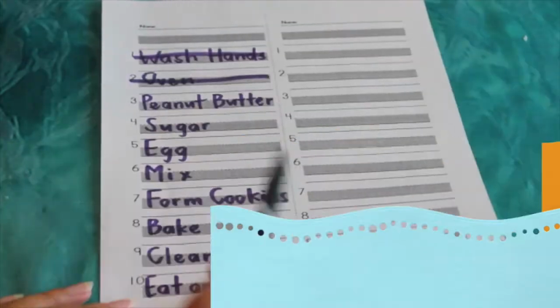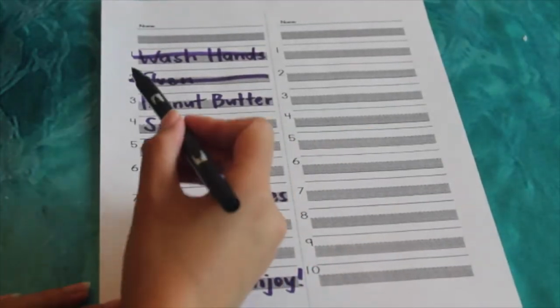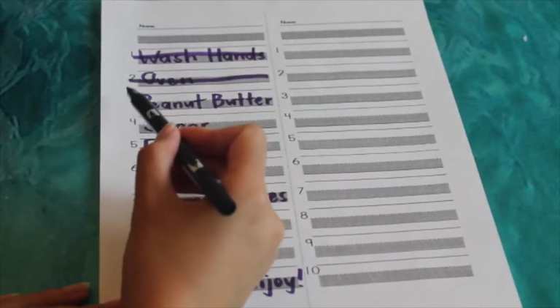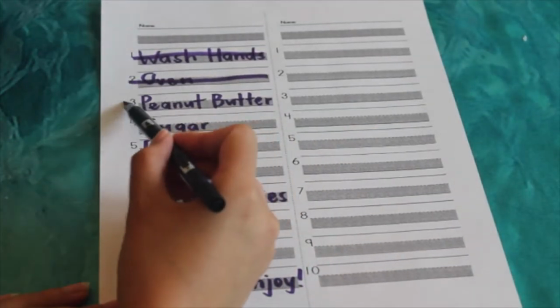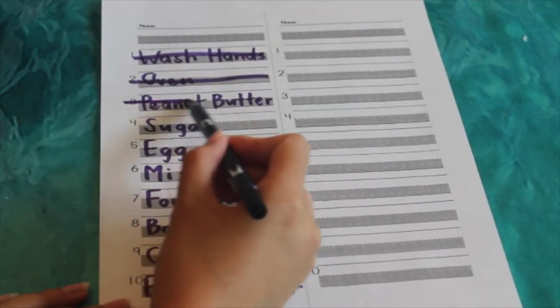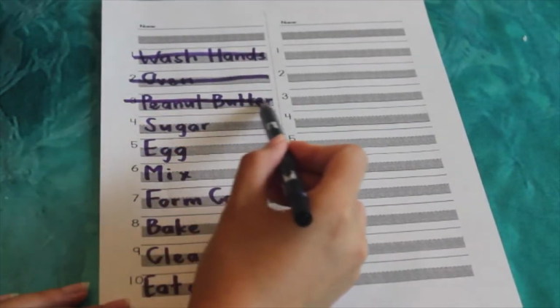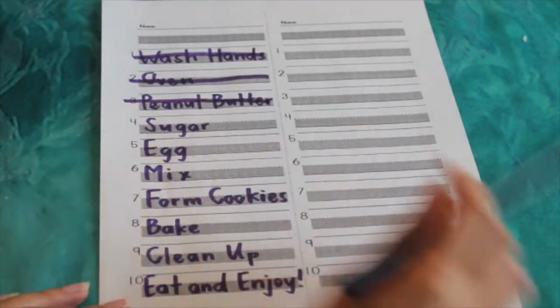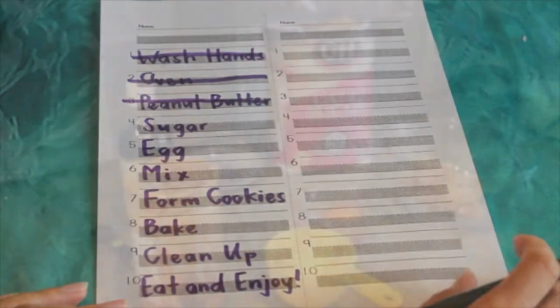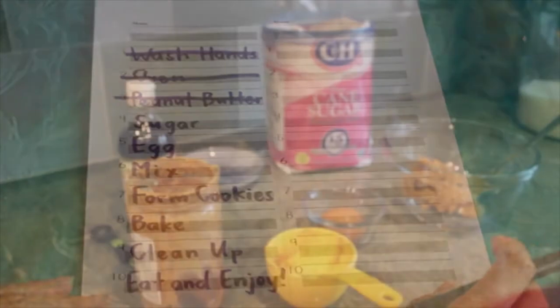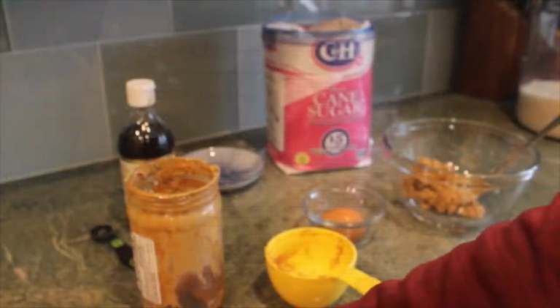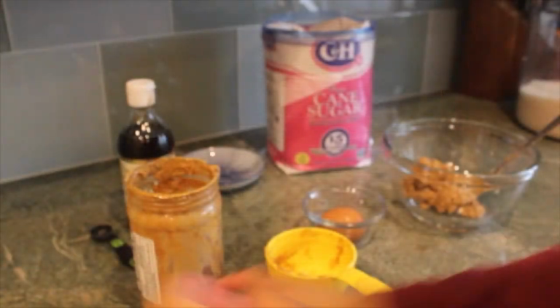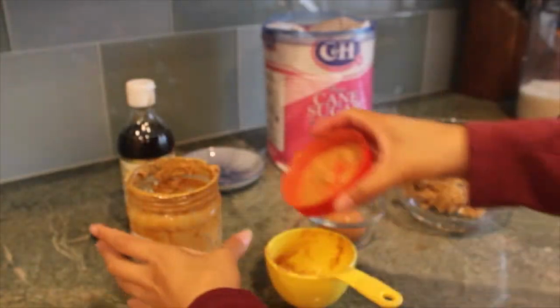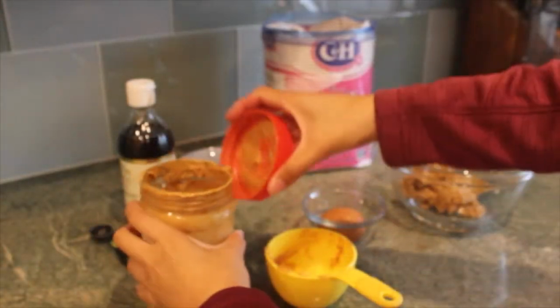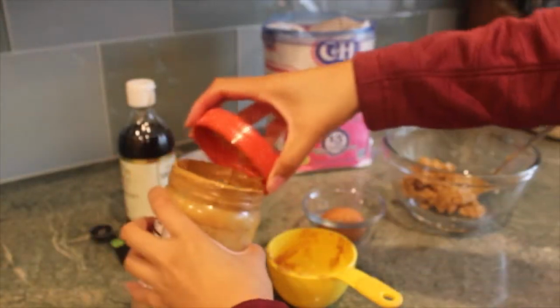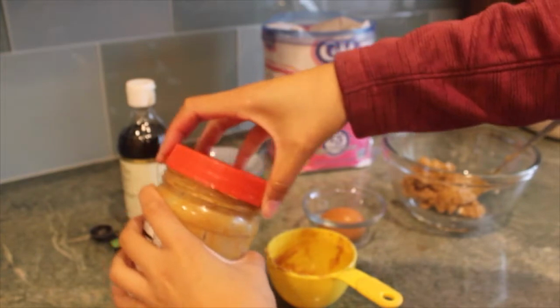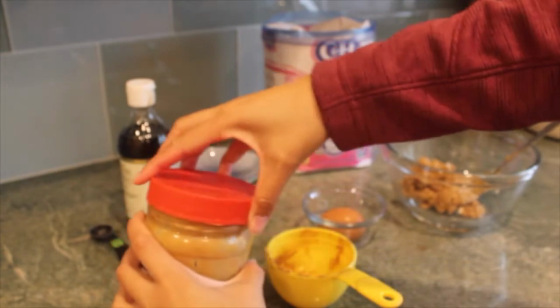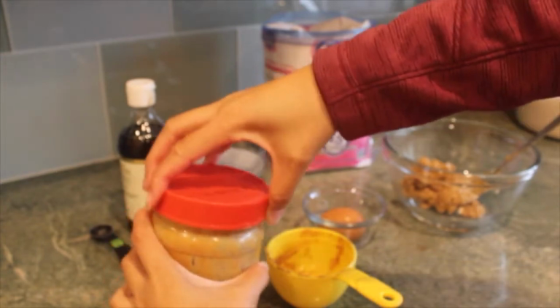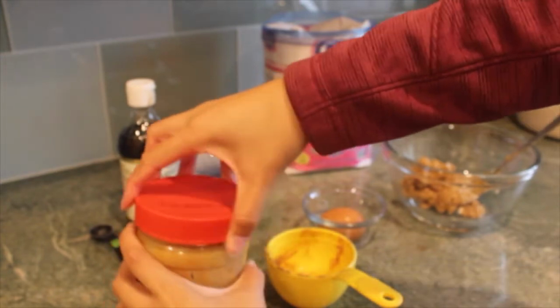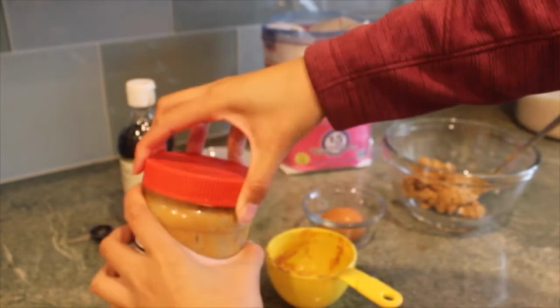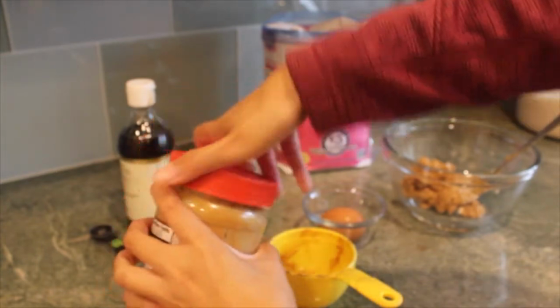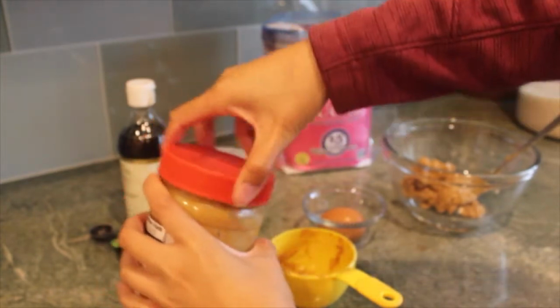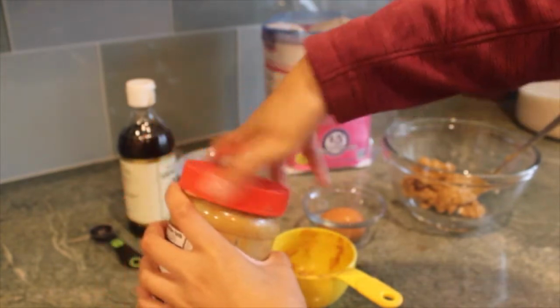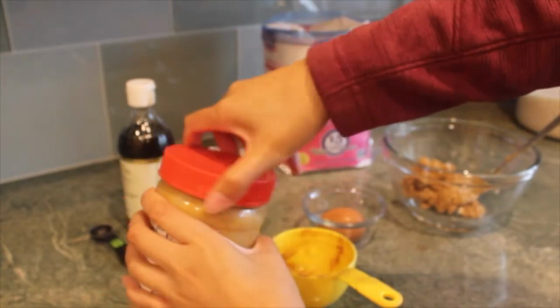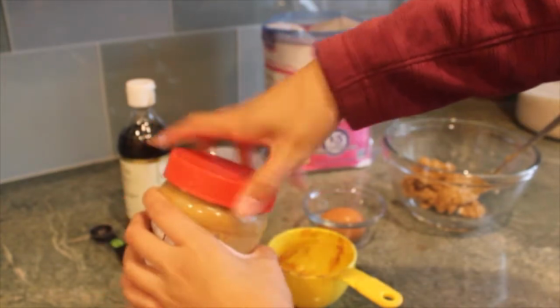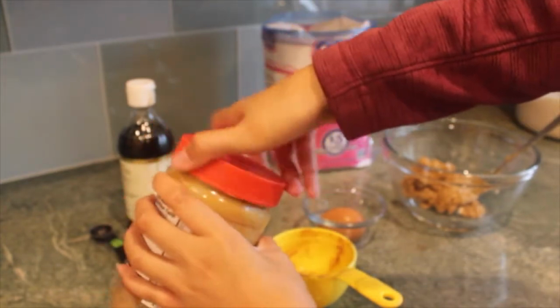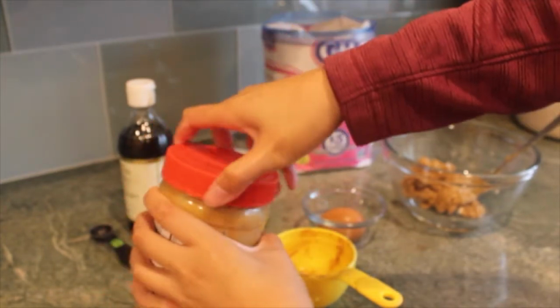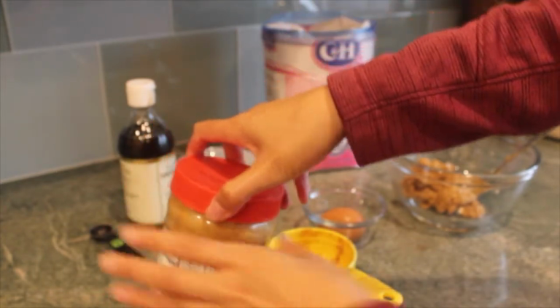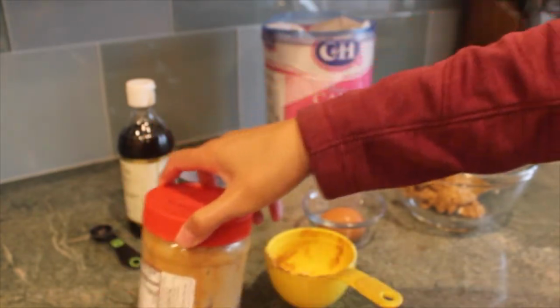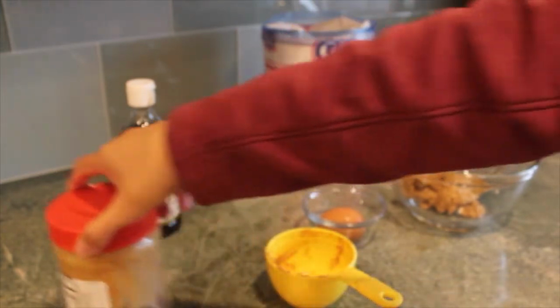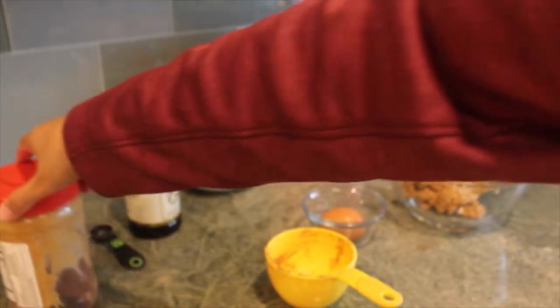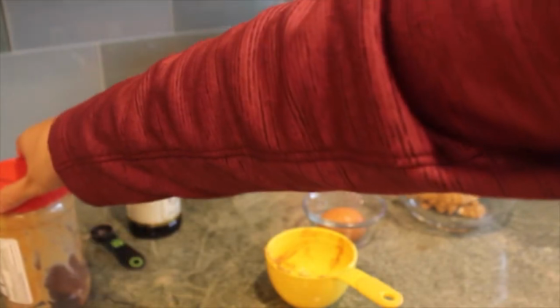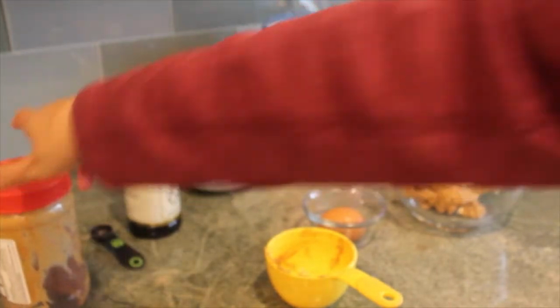Now we can cross number three, peanut butter, off. Since we opened our peanut butter, now it's time to close it back up and then we can move on to measuring our next ingredient.